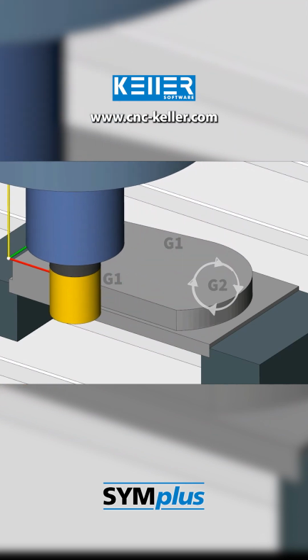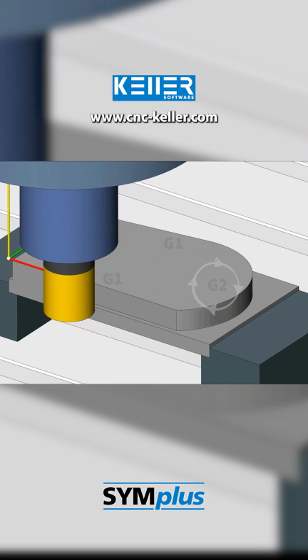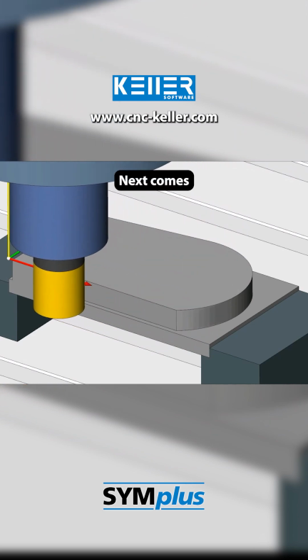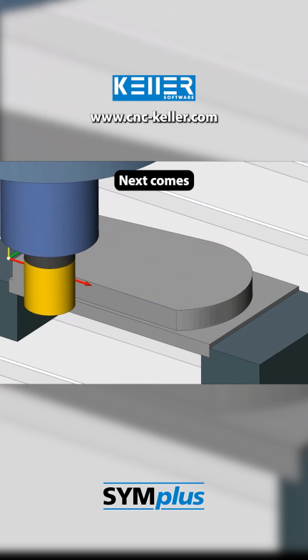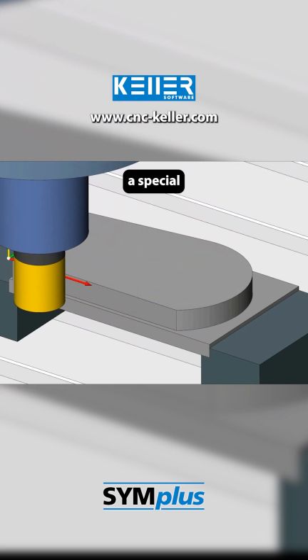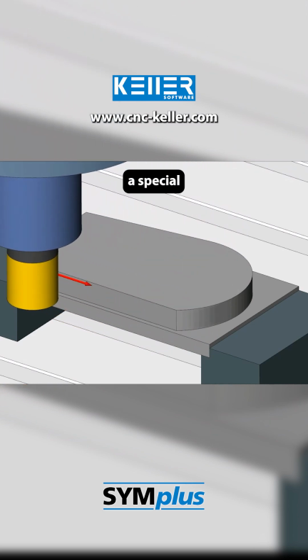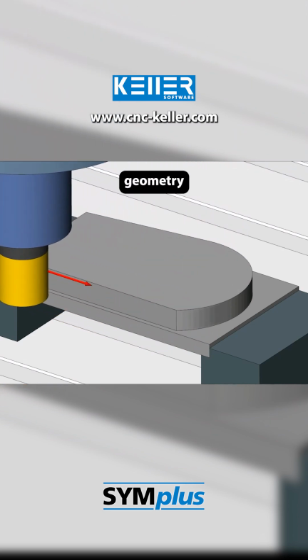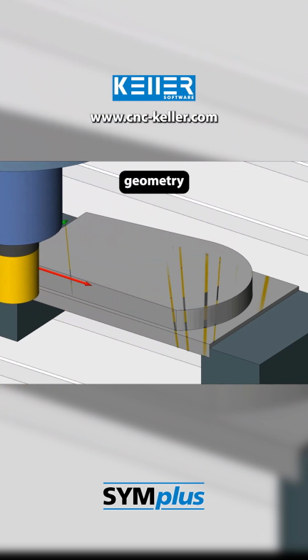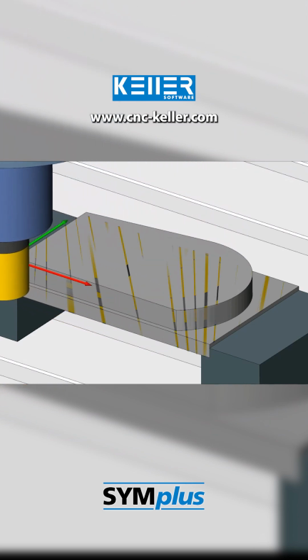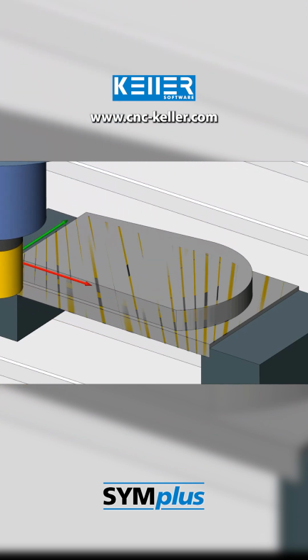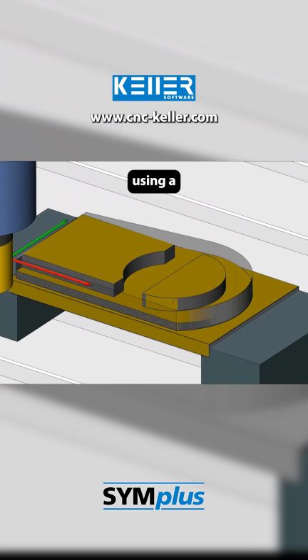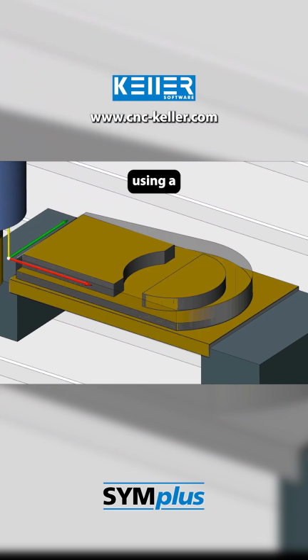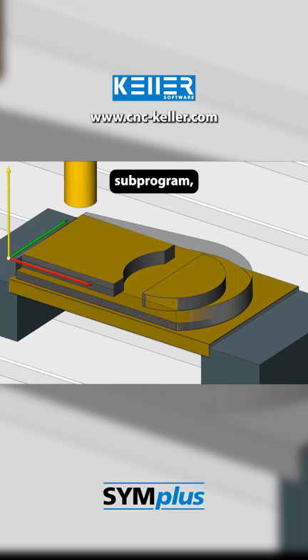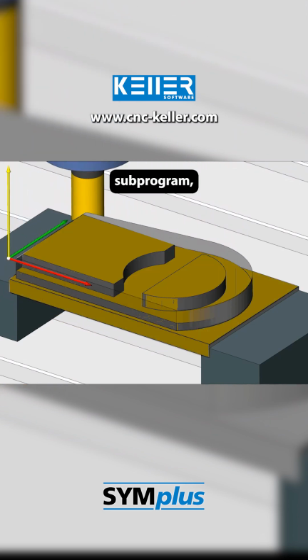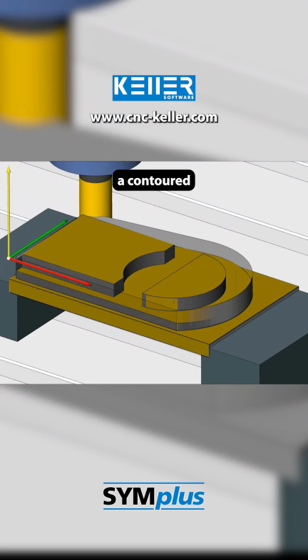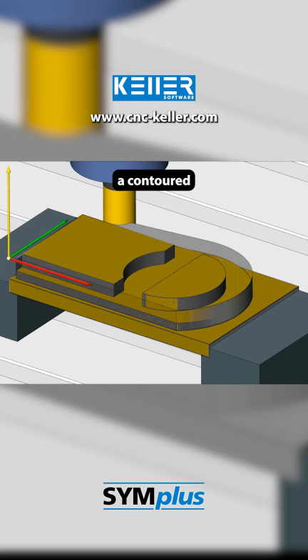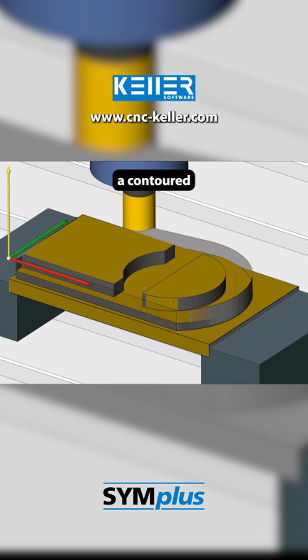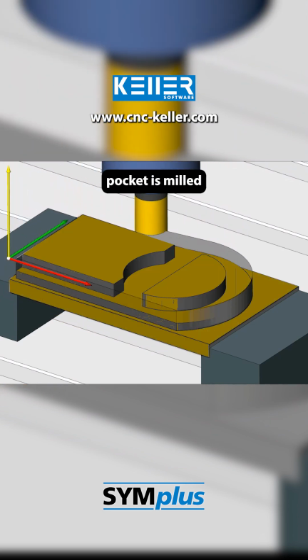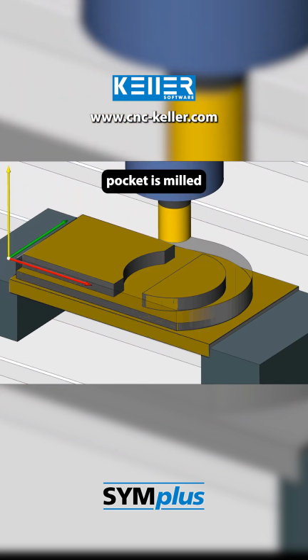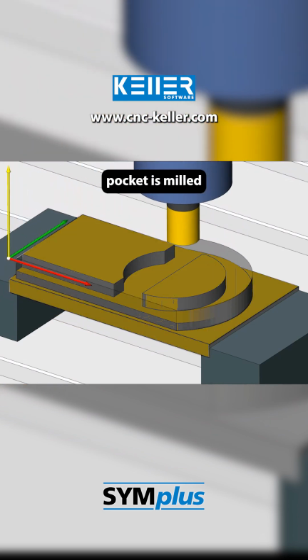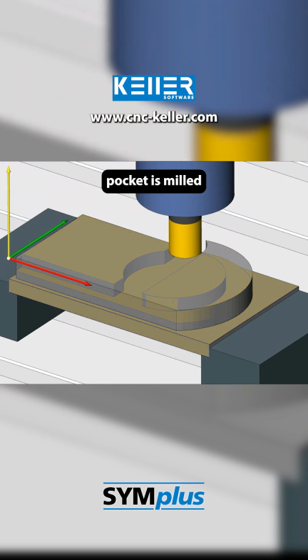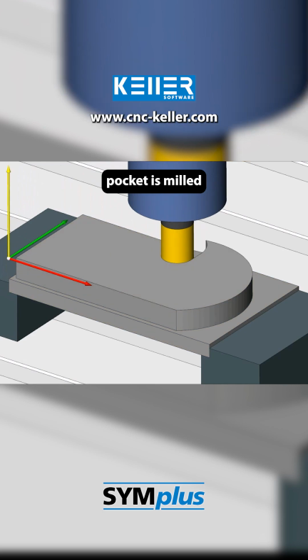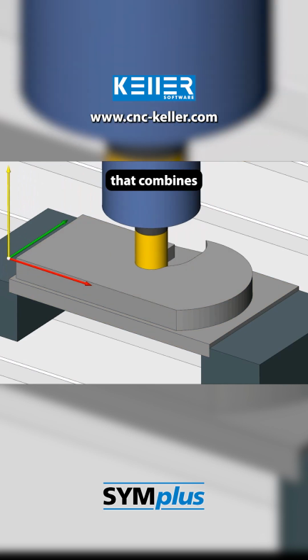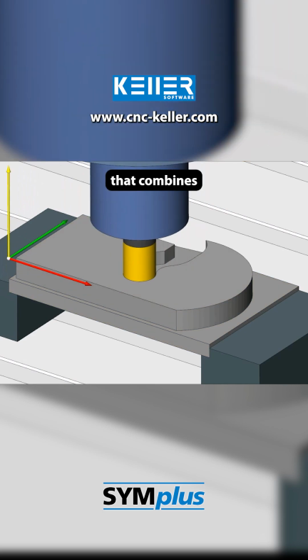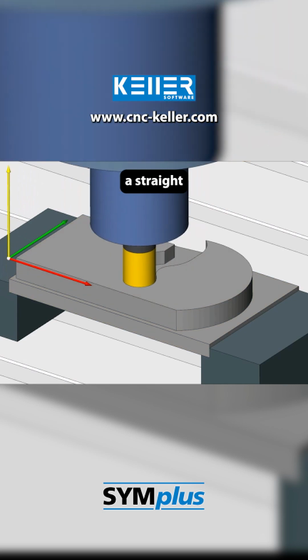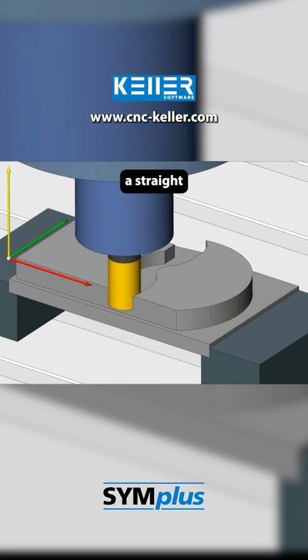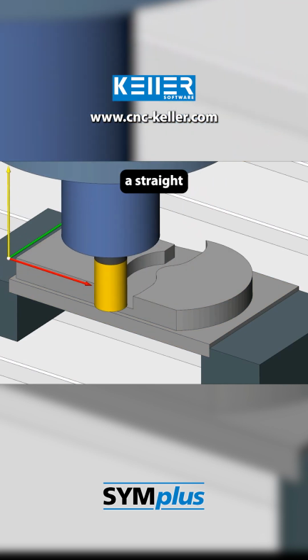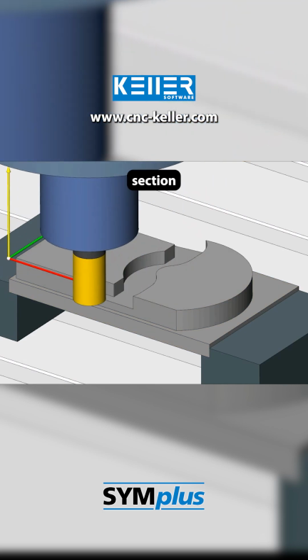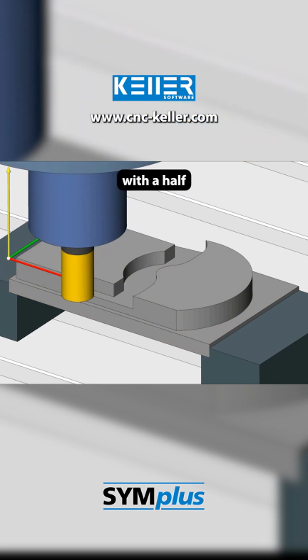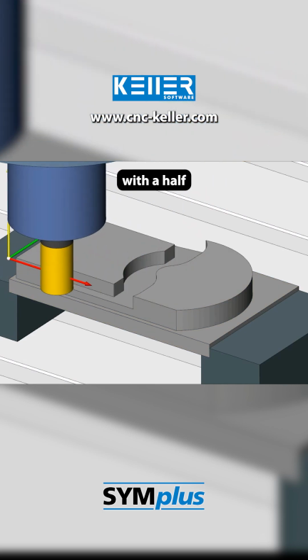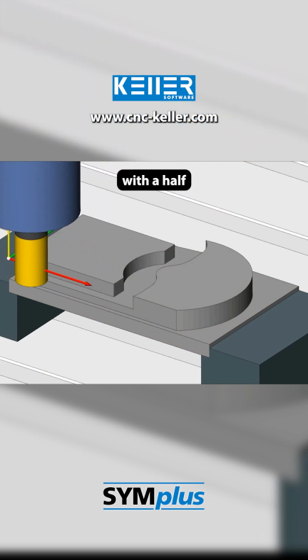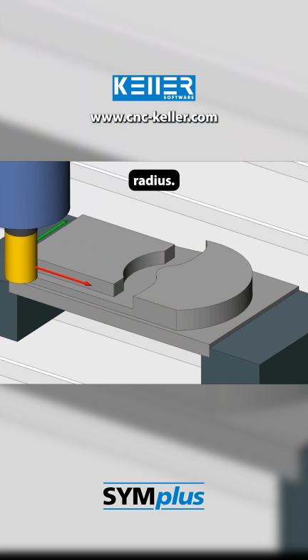Next comes a special geometry. Using a subprogram, a contoured pocket is milled that combines a straight section with a half radius.